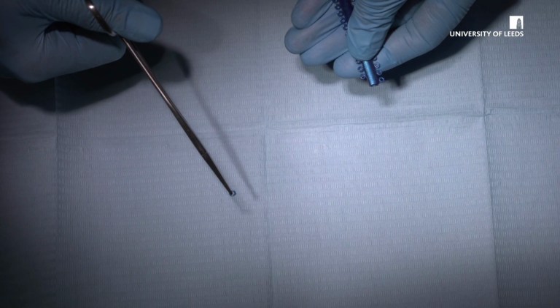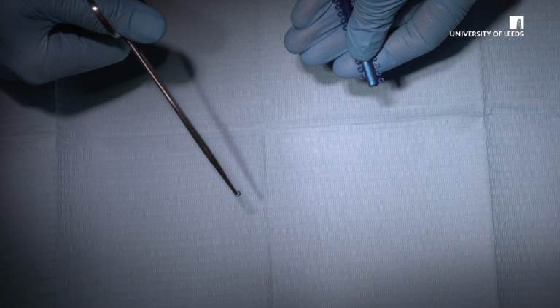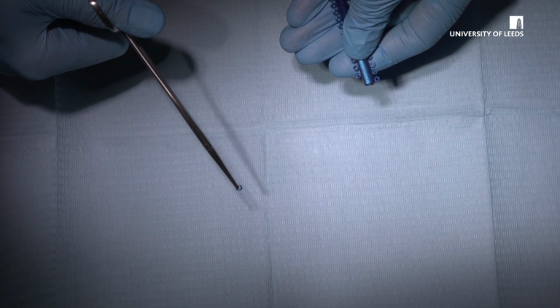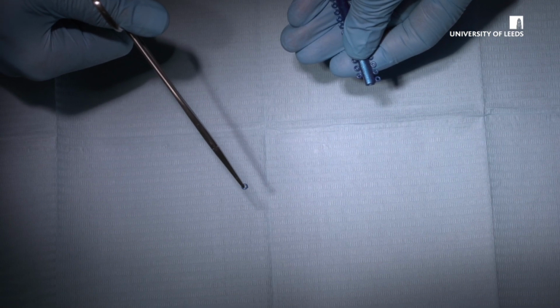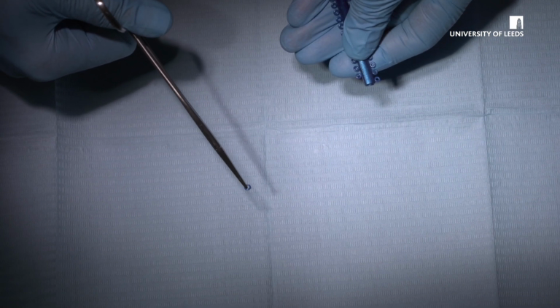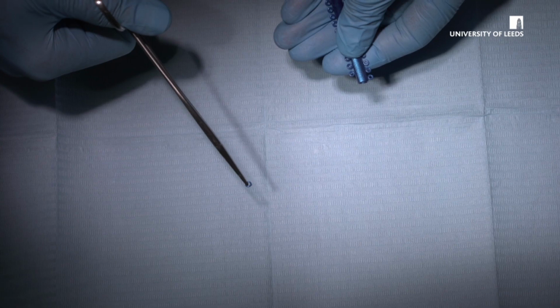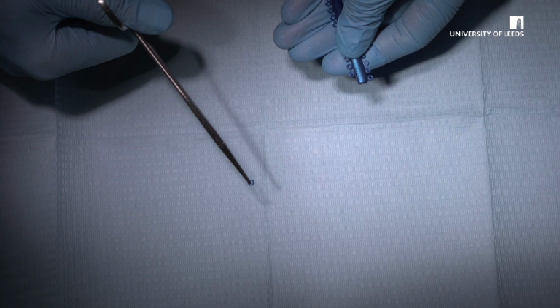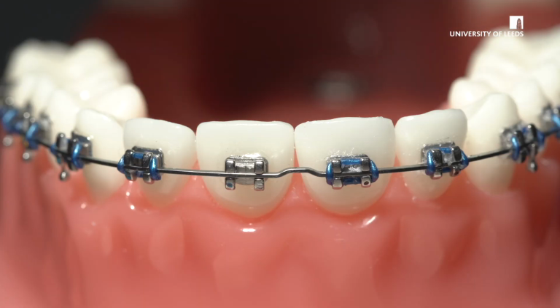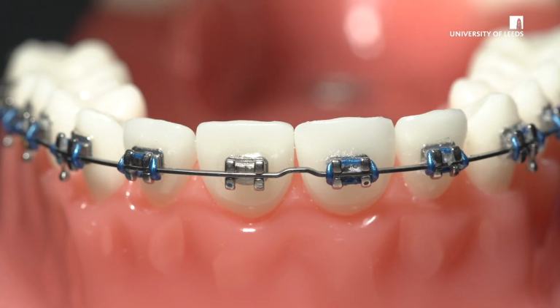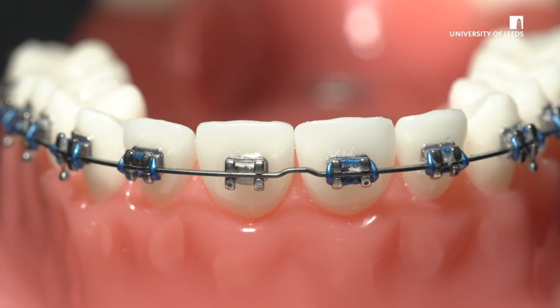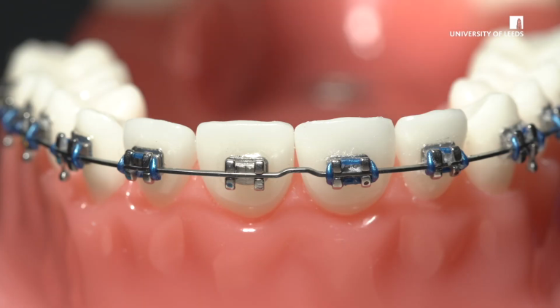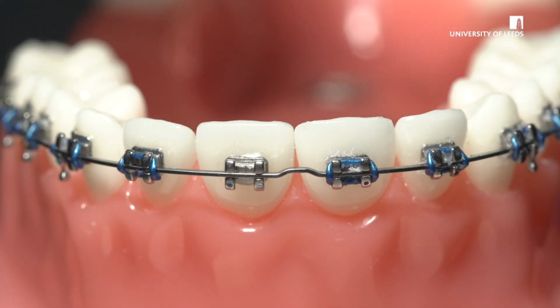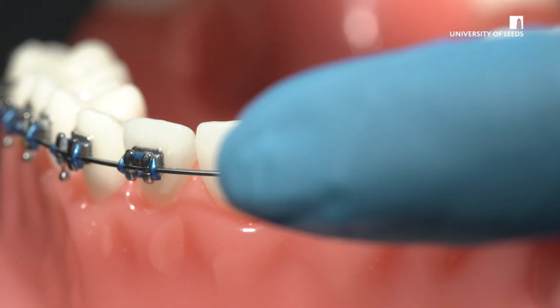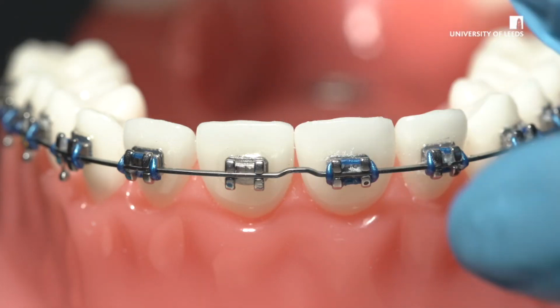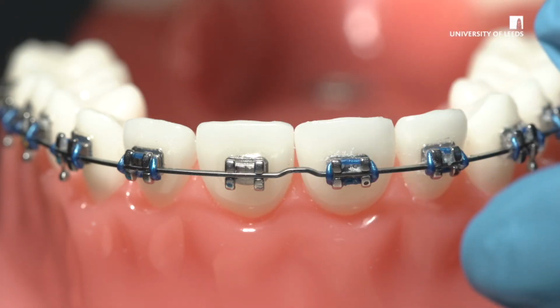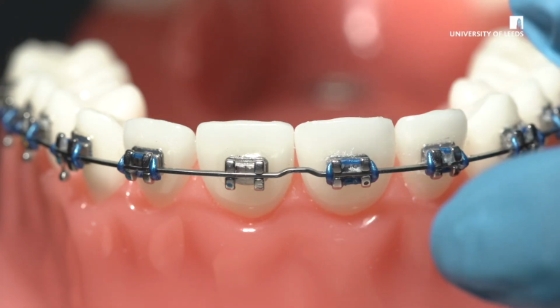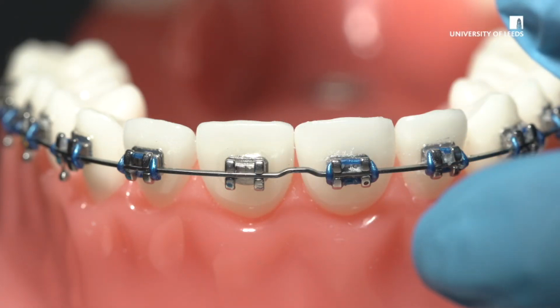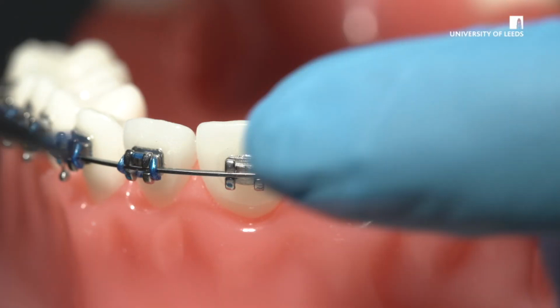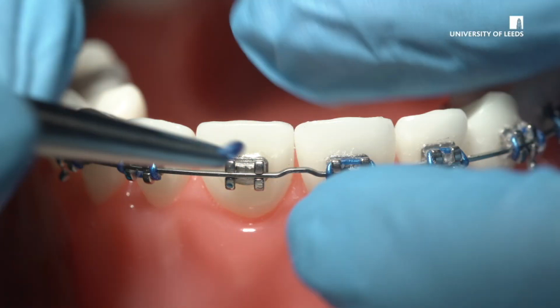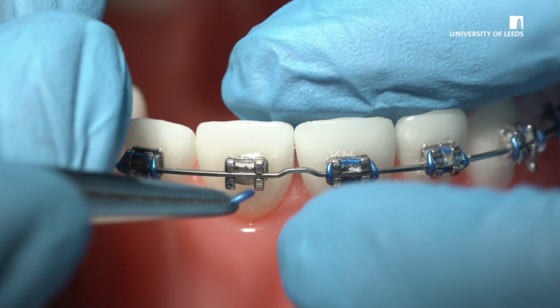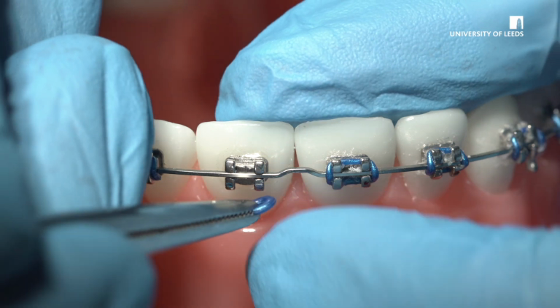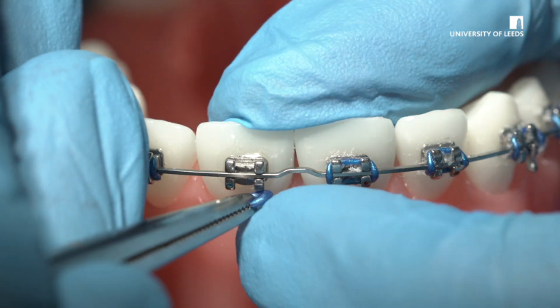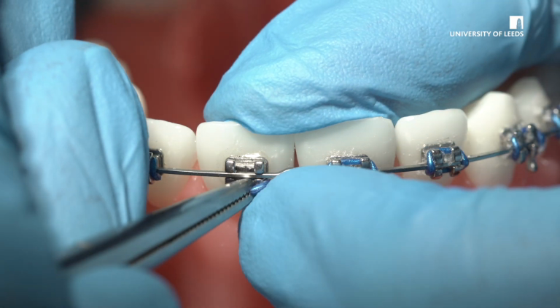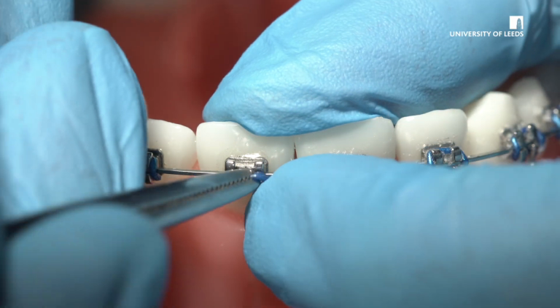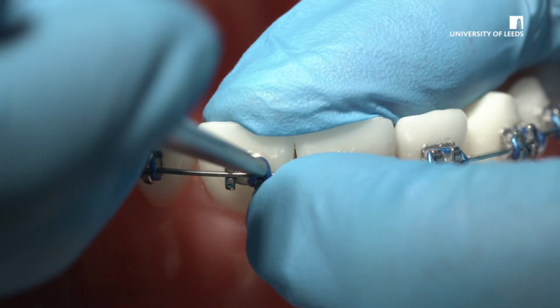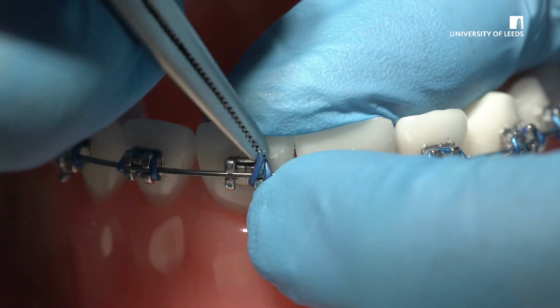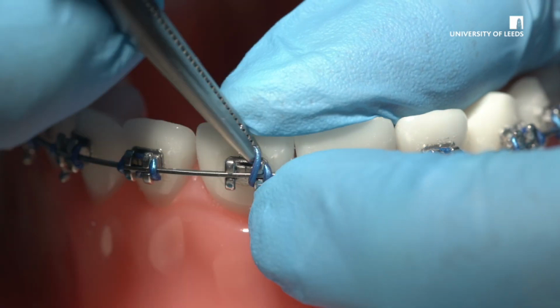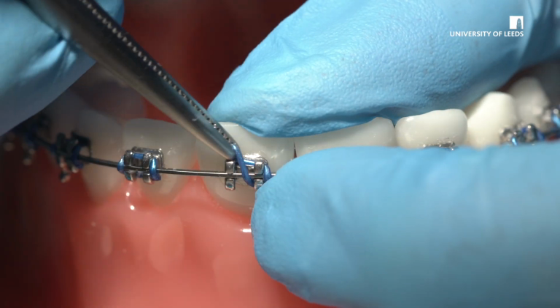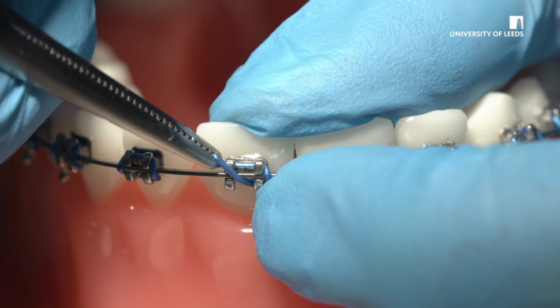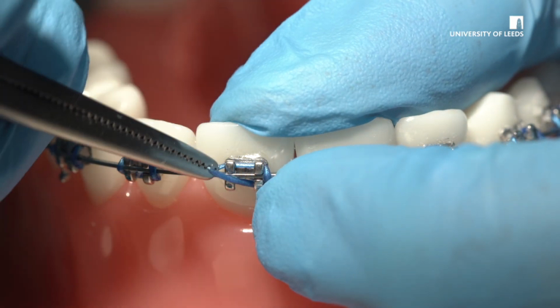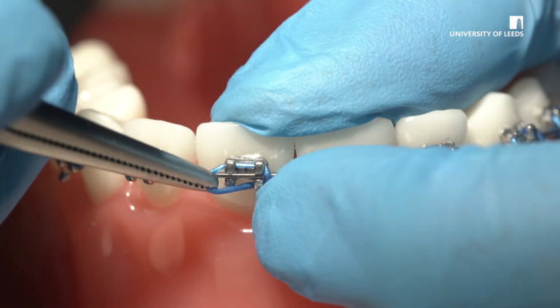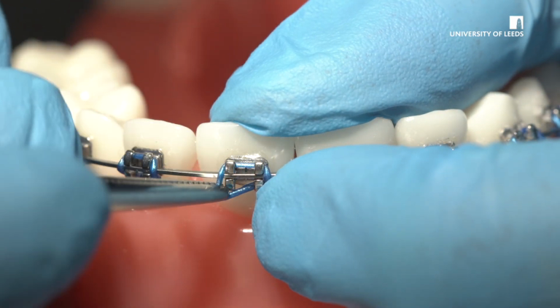When placing the module, start at one corner of the bracket and place the module around each tie wing like so.